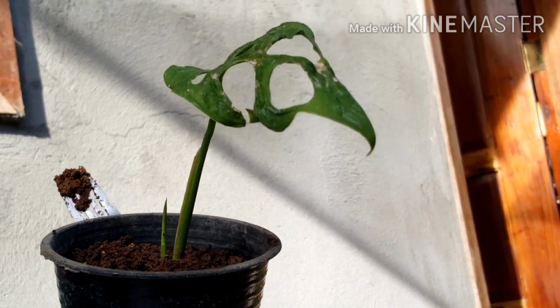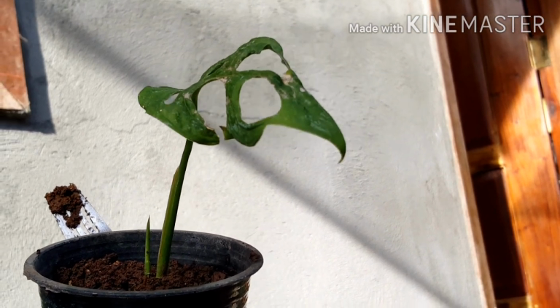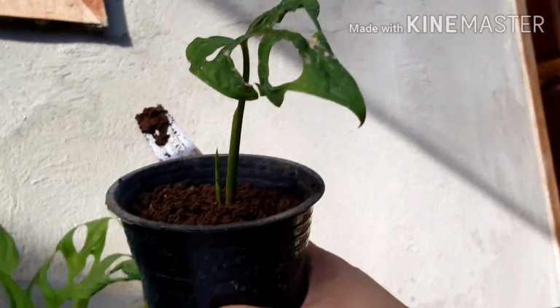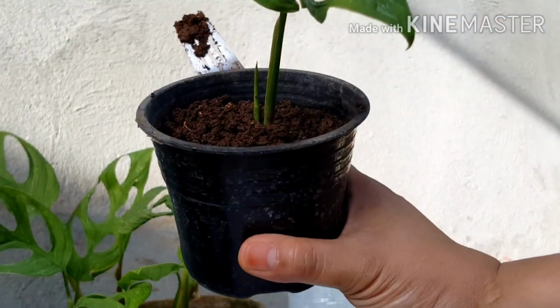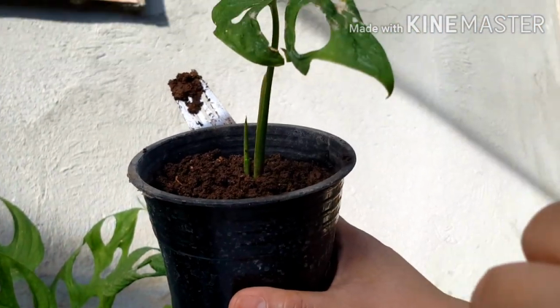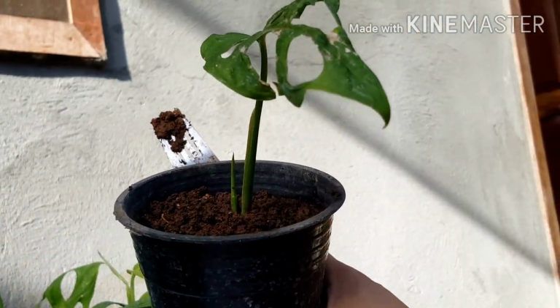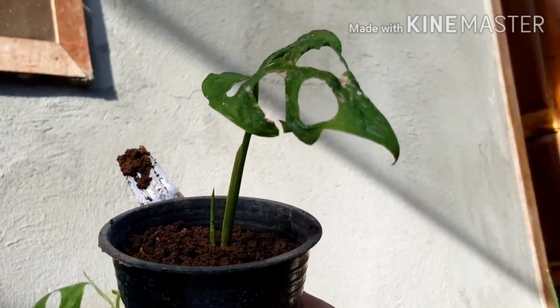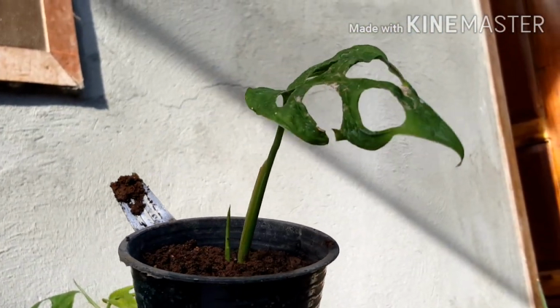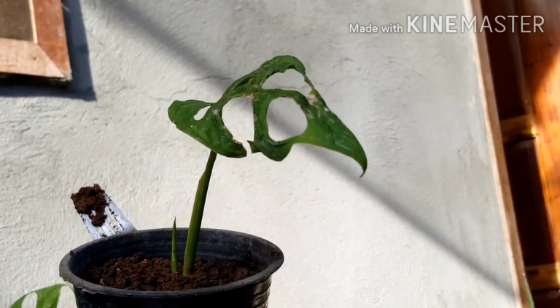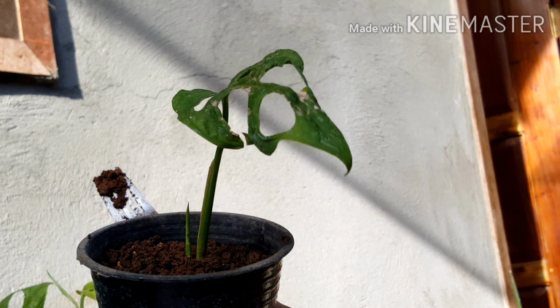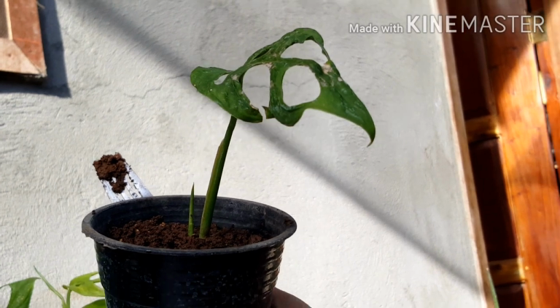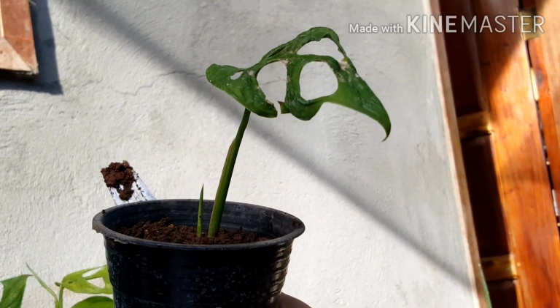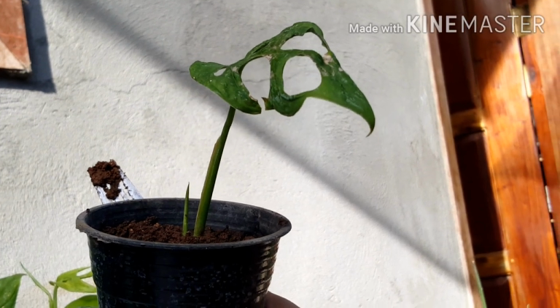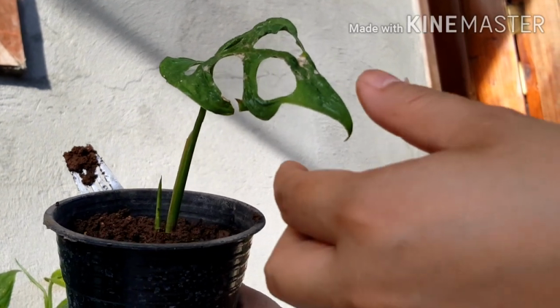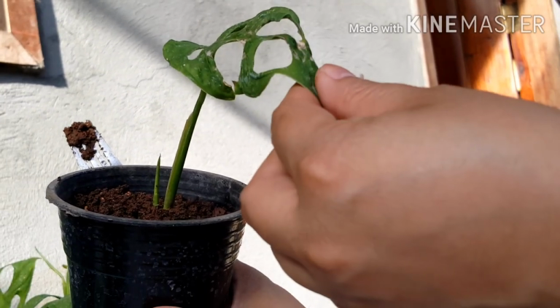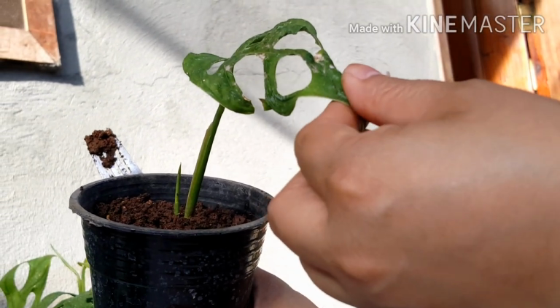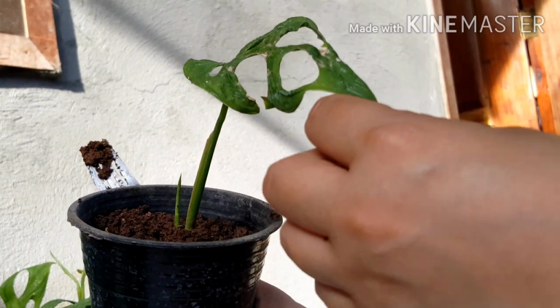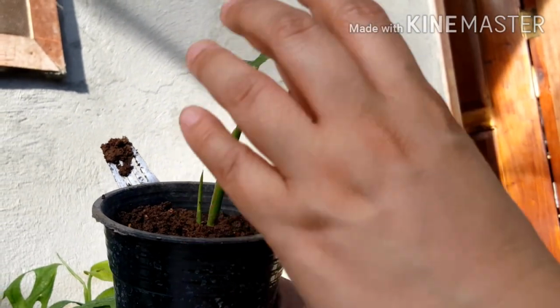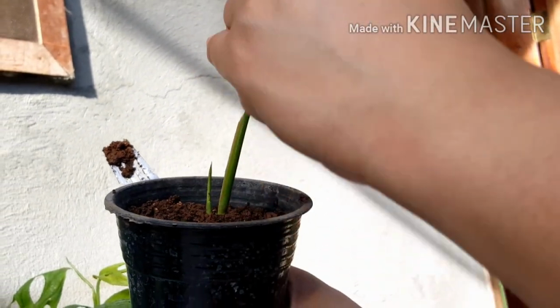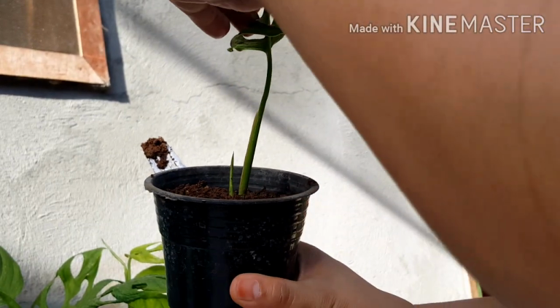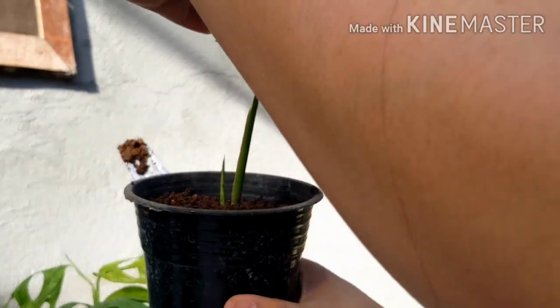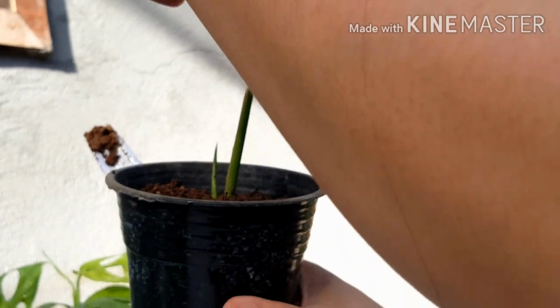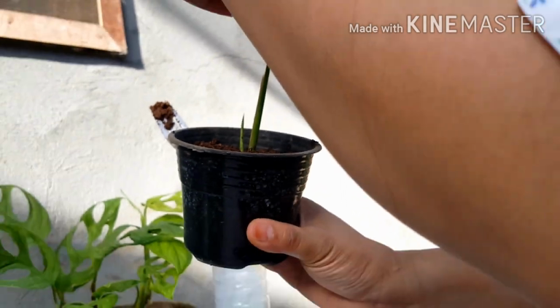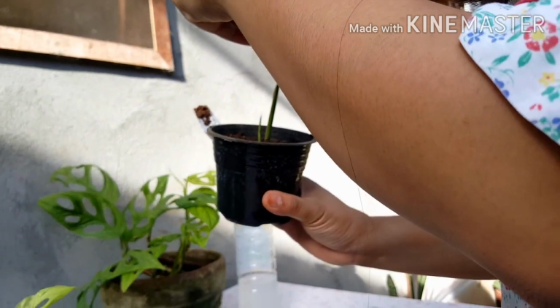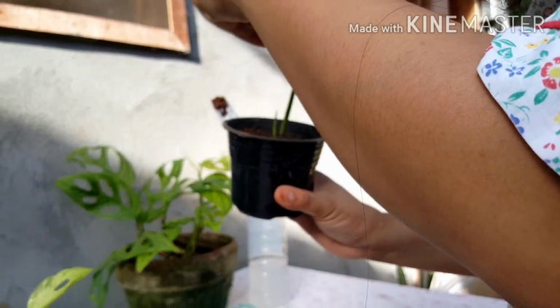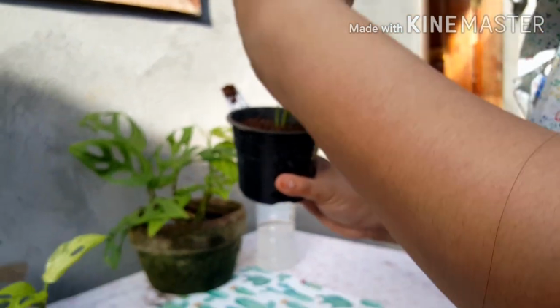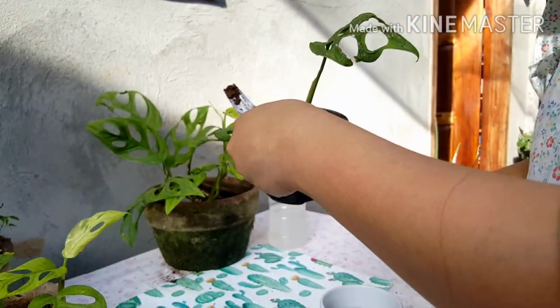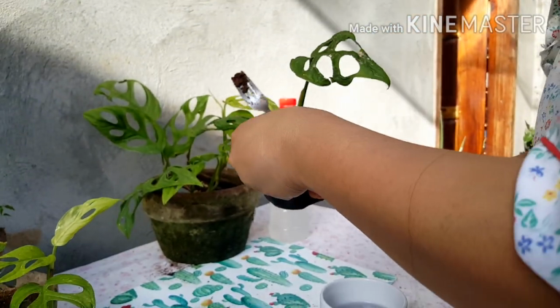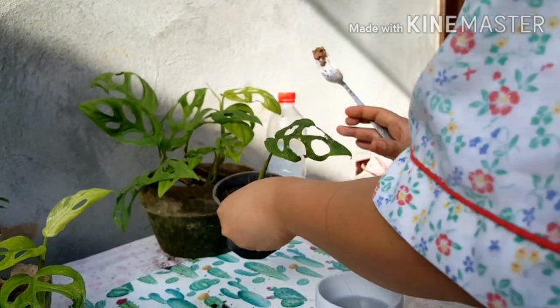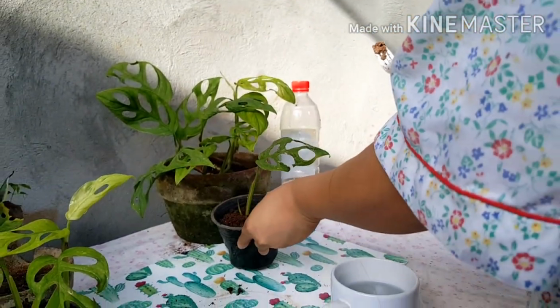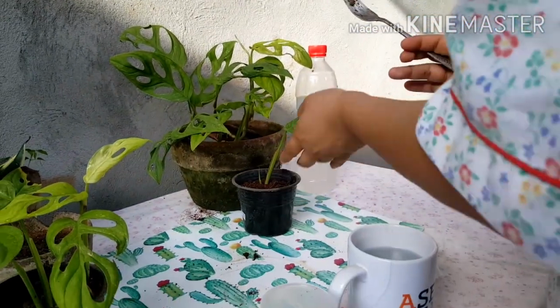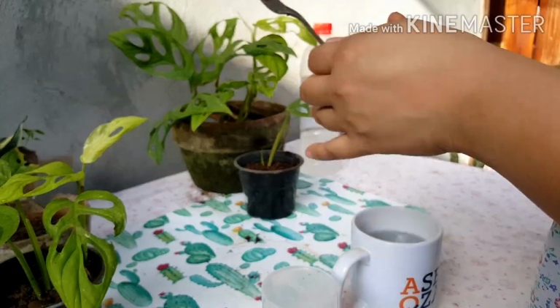It's summer here in the Philippines, and the sunlight can burn the leaves because they are very thin. So you have to check the back — there is no insect whatsoever.